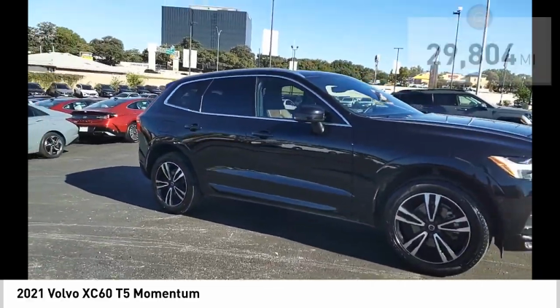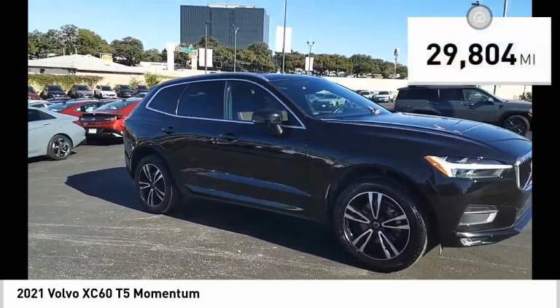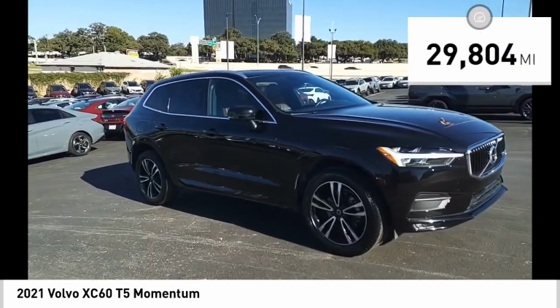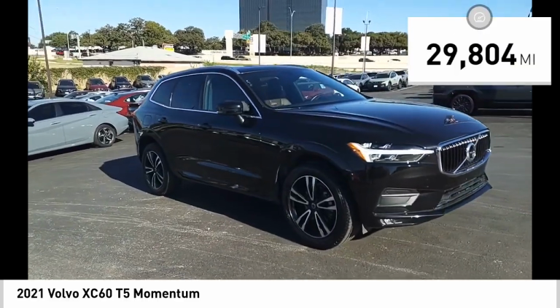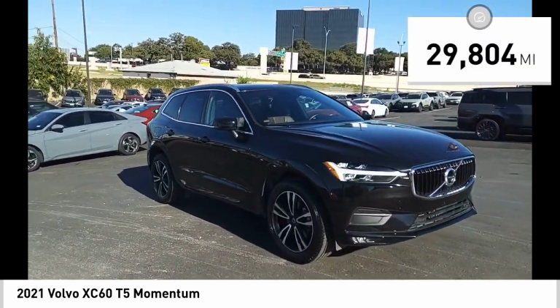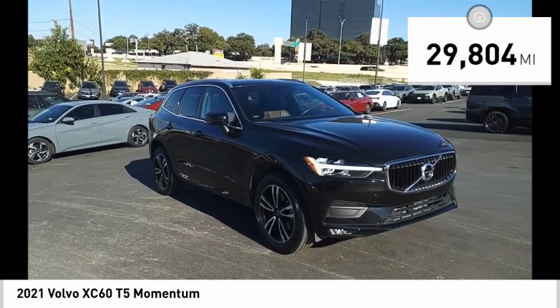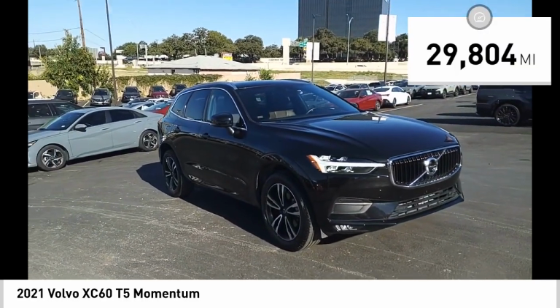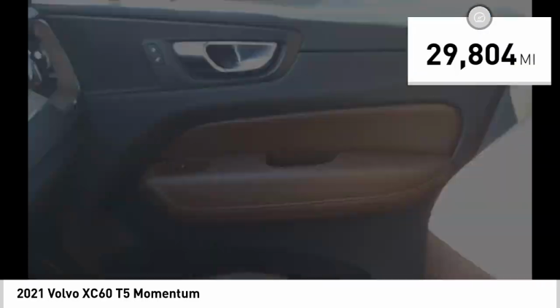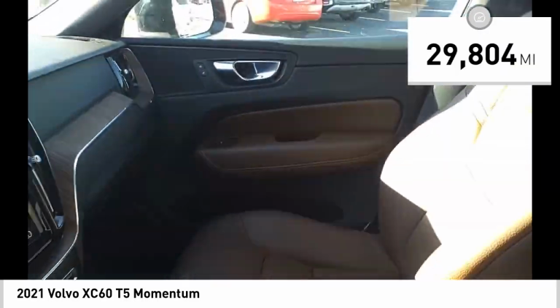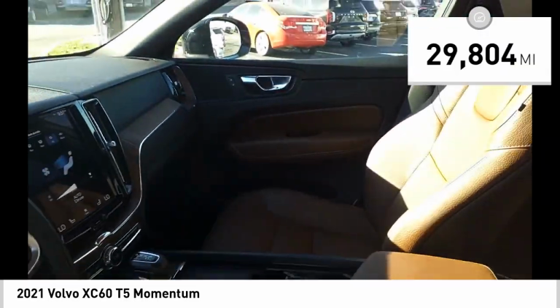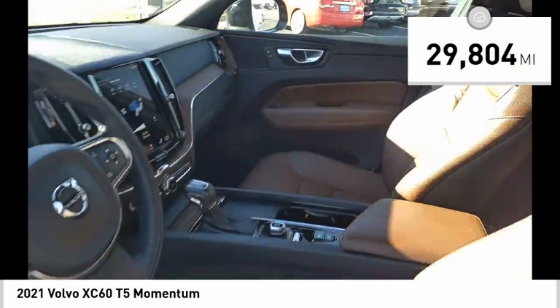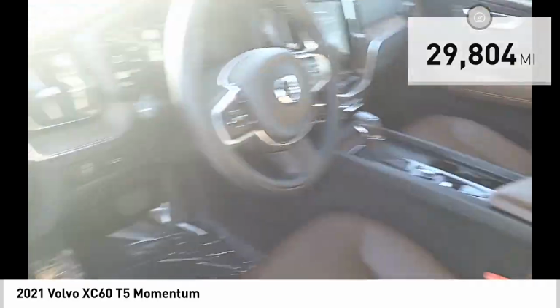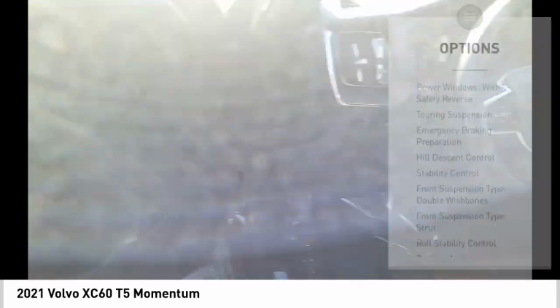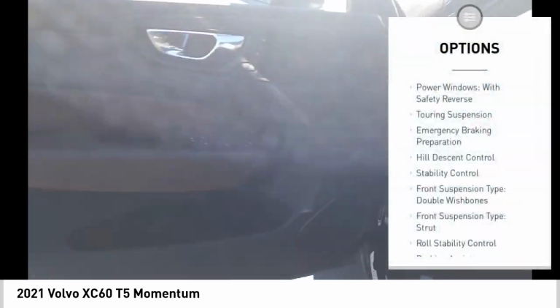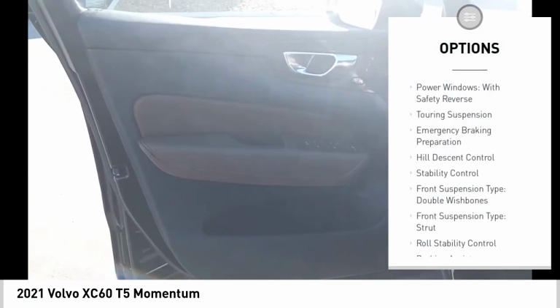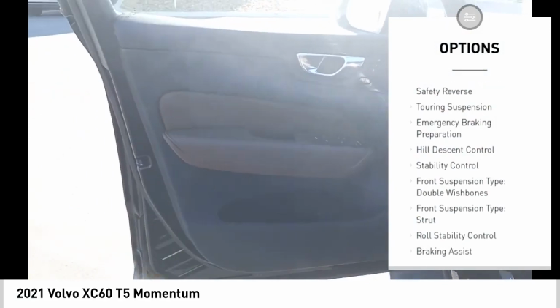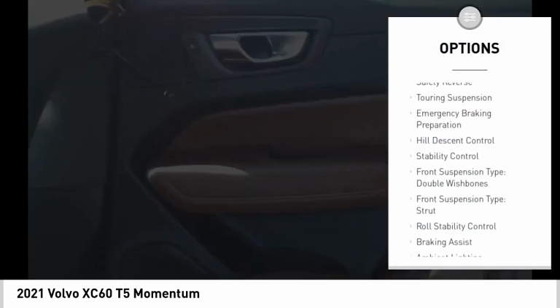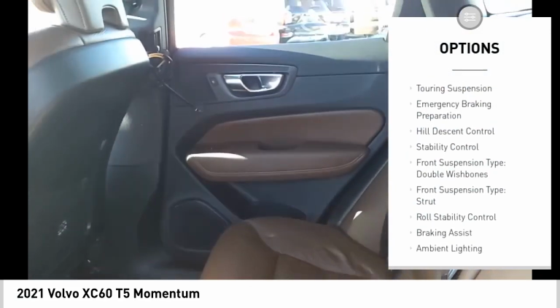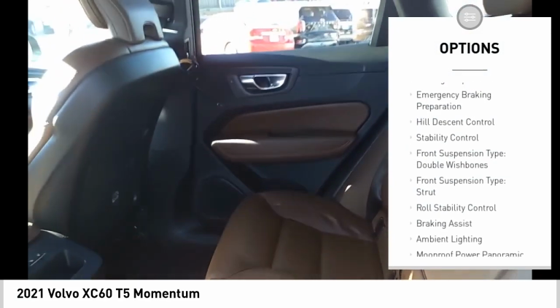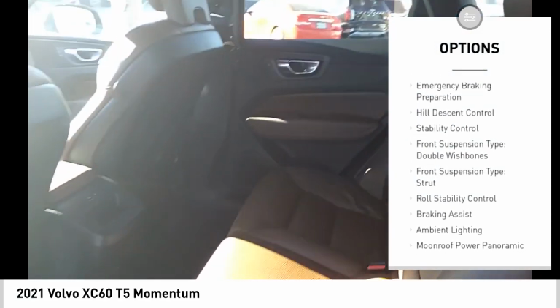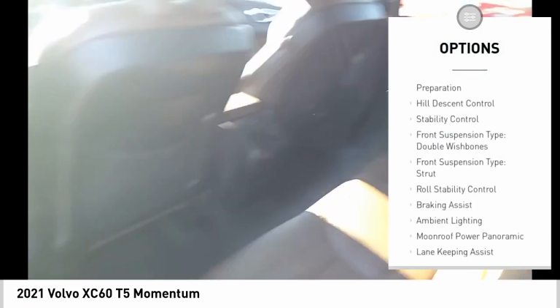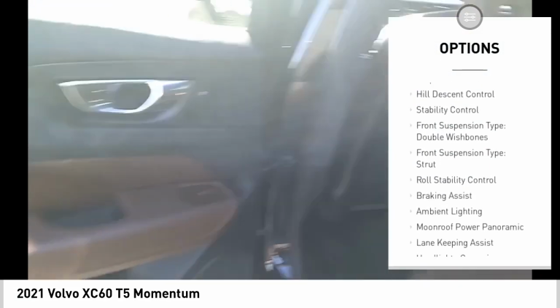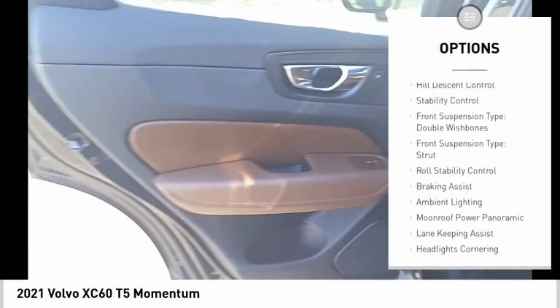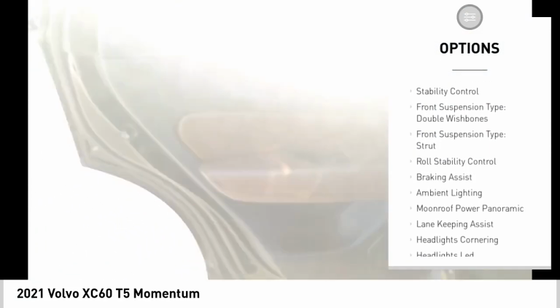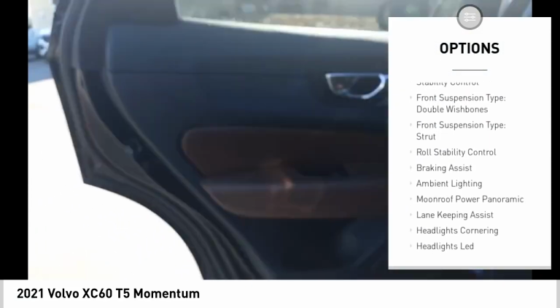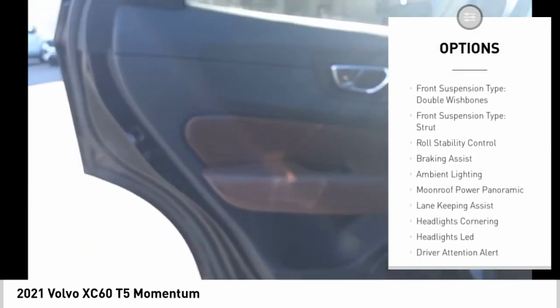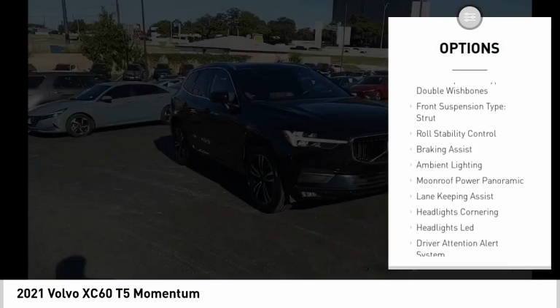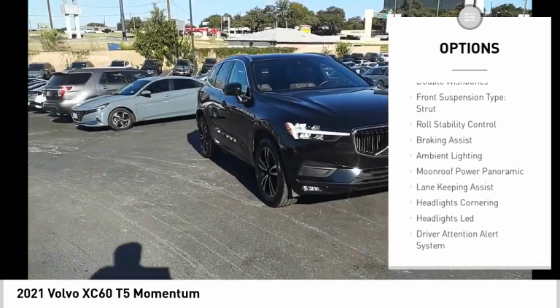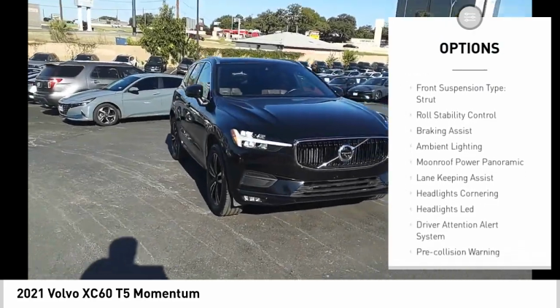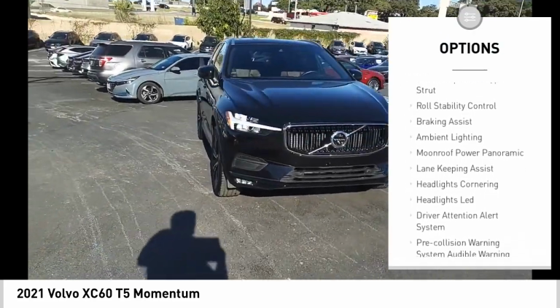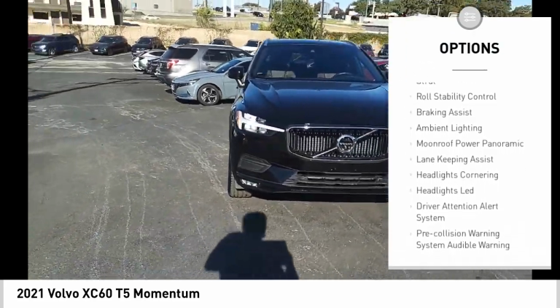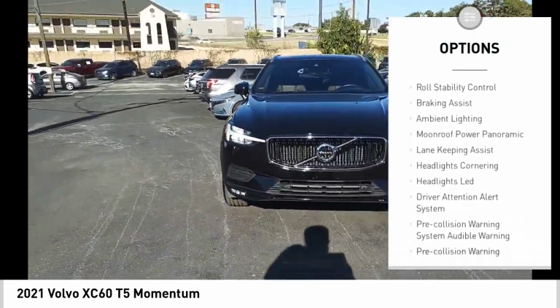This vehicle has less than 30,000 miles. Here are some of this vehicle's great options: power windows with safety reverse, touring suspension, emergency braking preparation, and hill descent control.